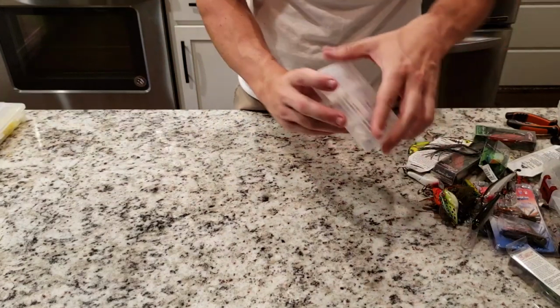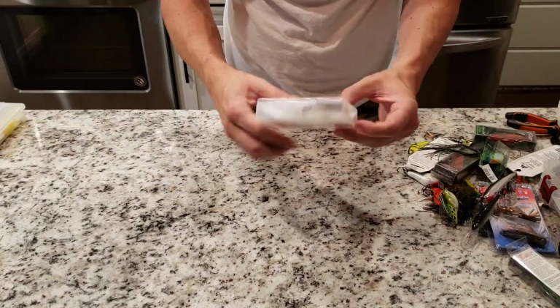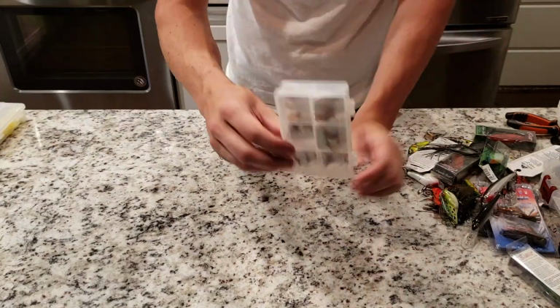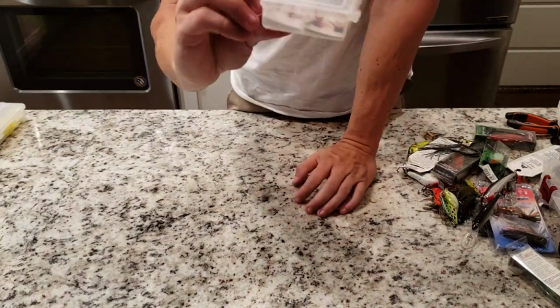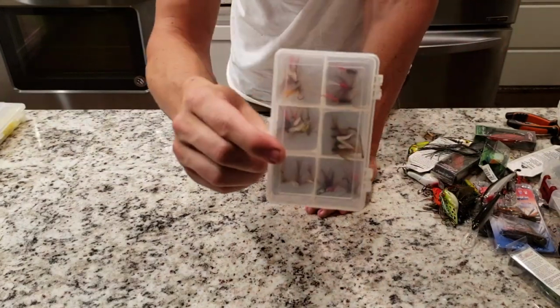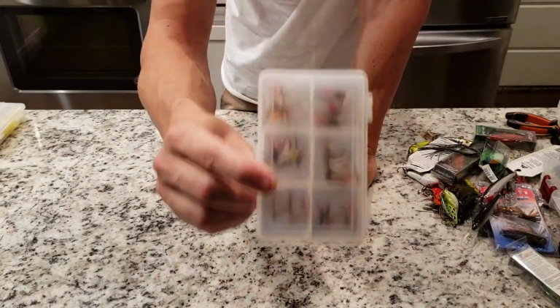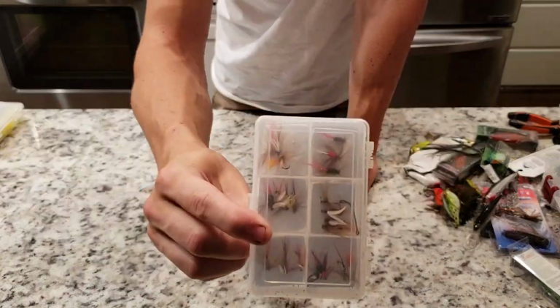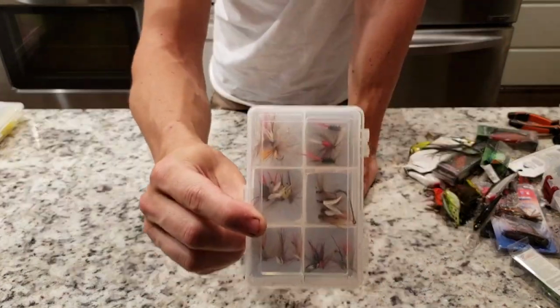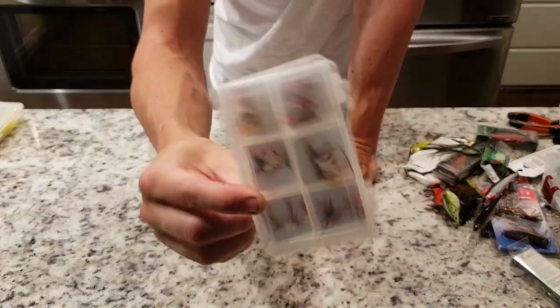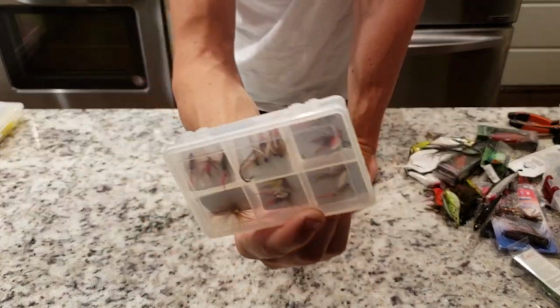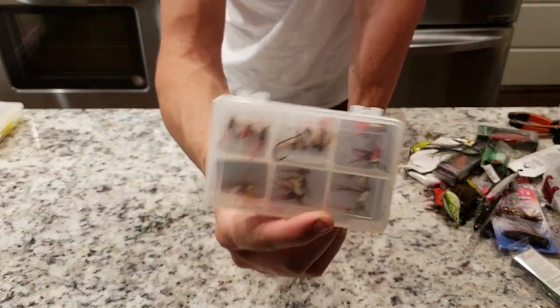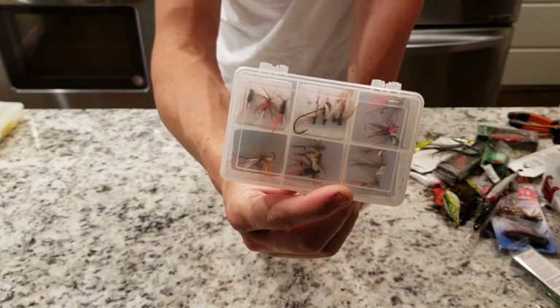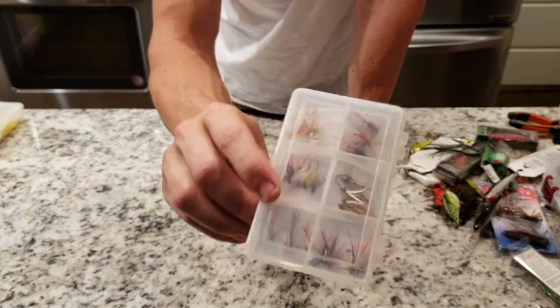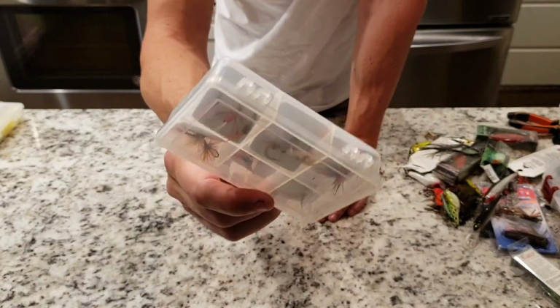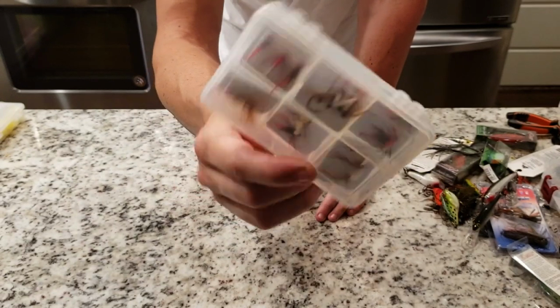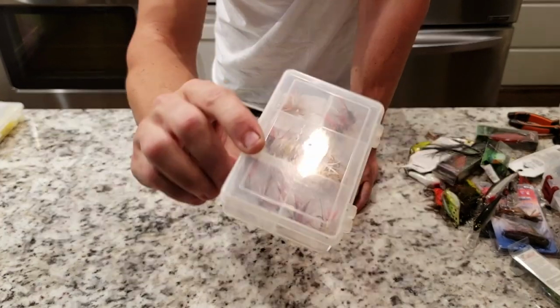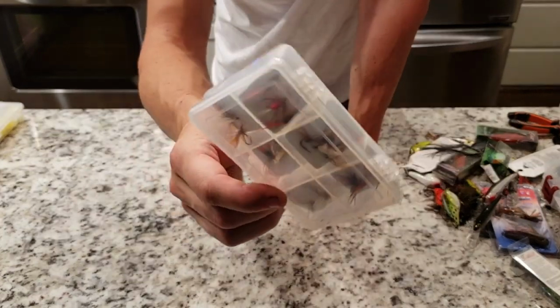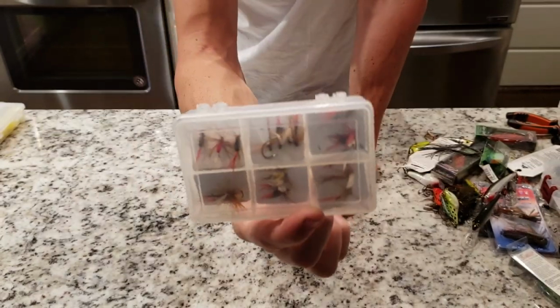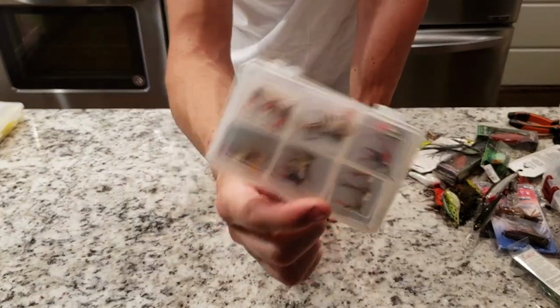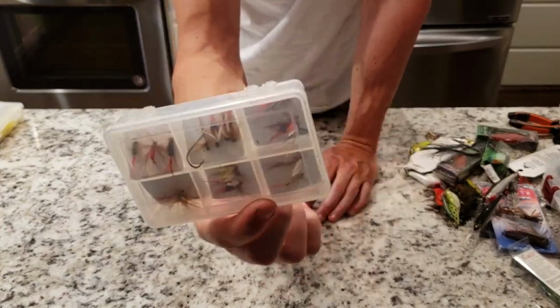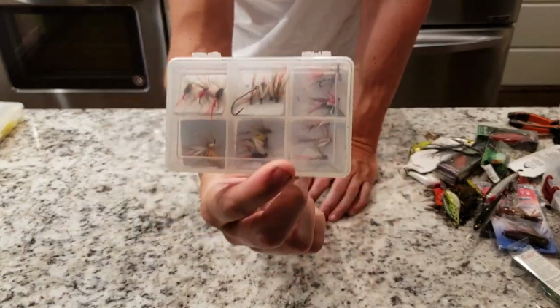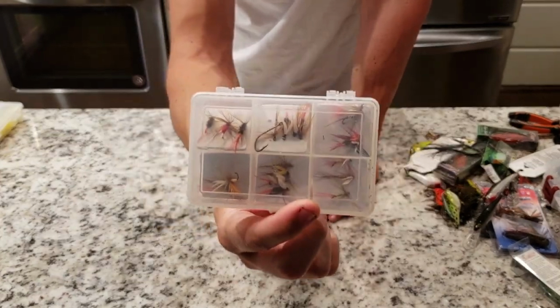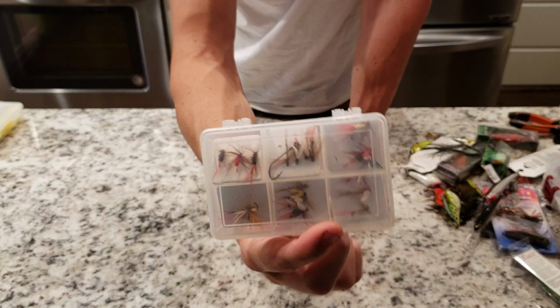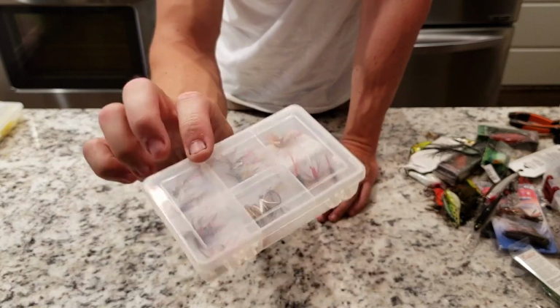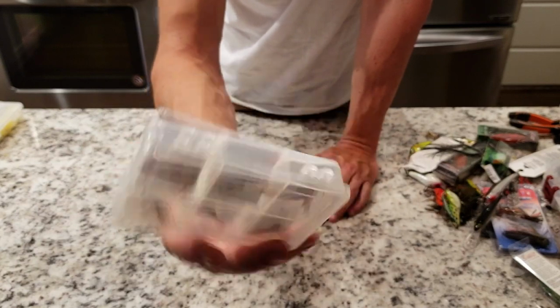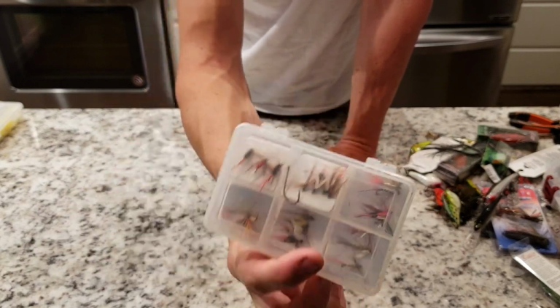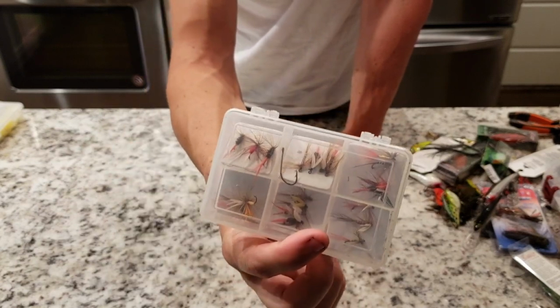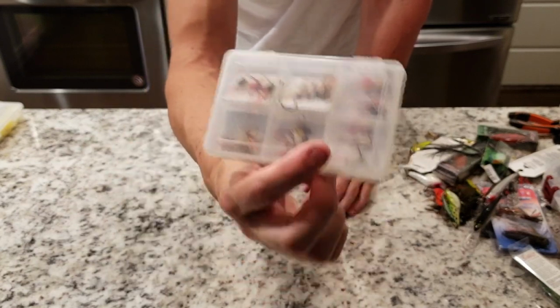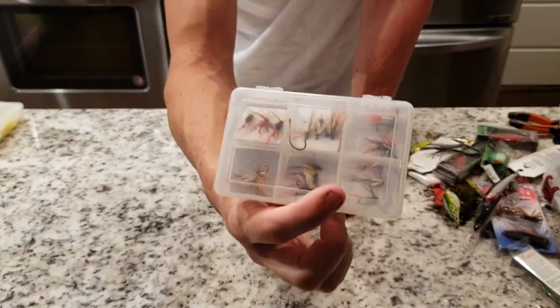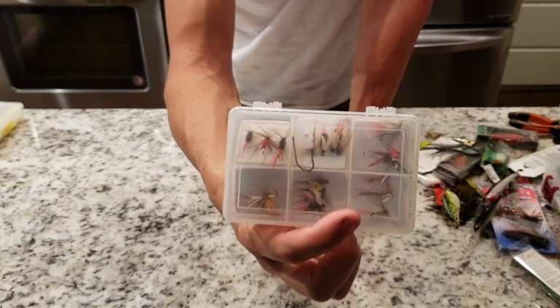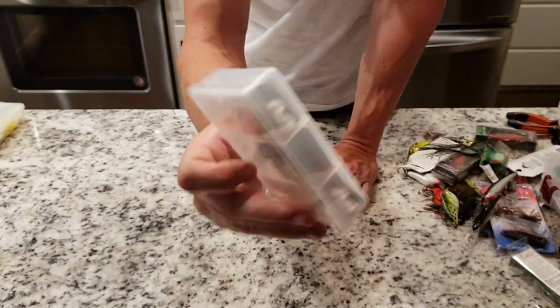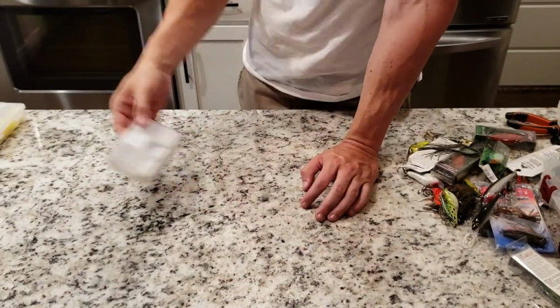A little micro box of just straight up tiny tiny little flies — in case I'm doing some perch fishing or taking one of the kids out and they want to catch some small little fish. You can even use these for trout fishing. Got a little fly box — it's fun to have.